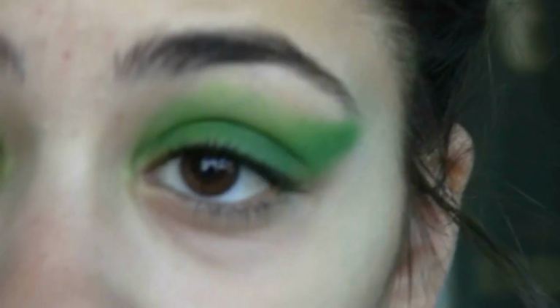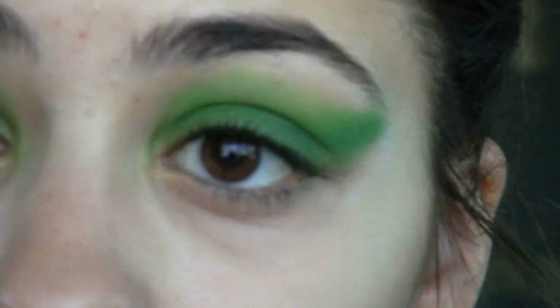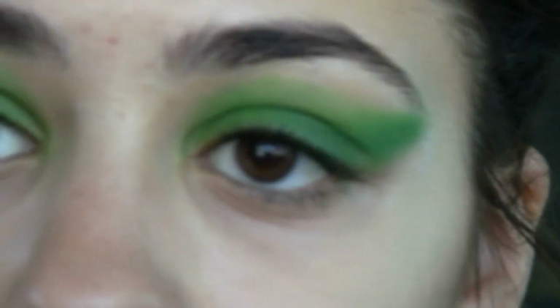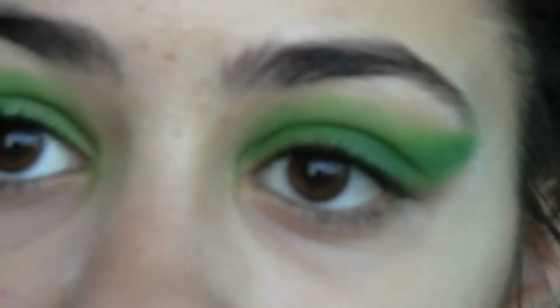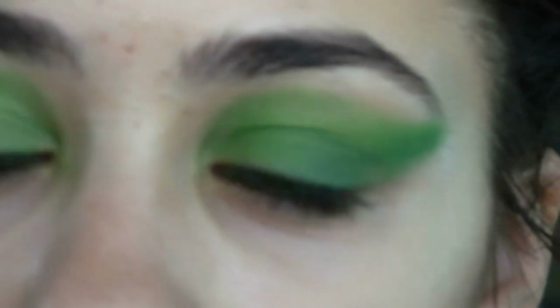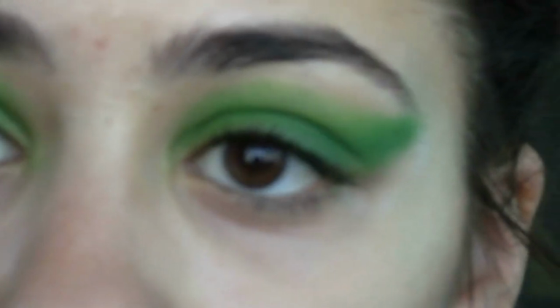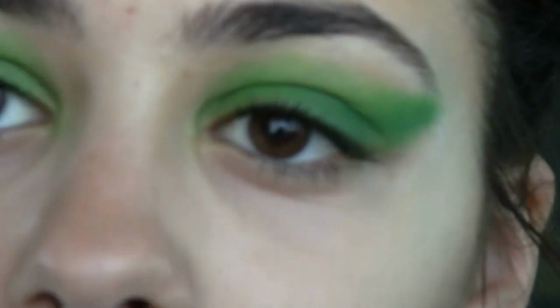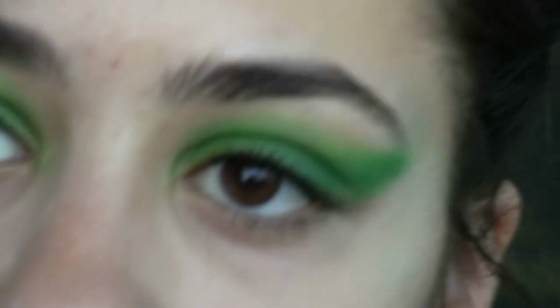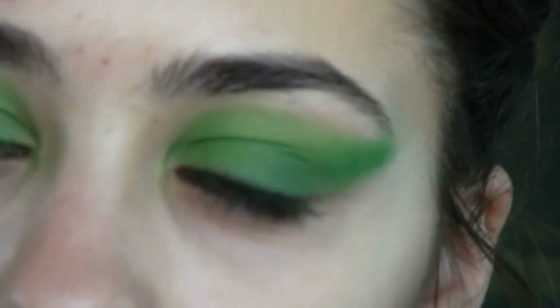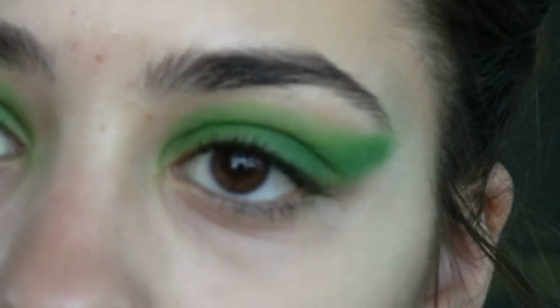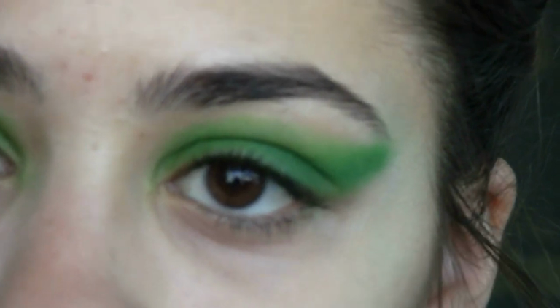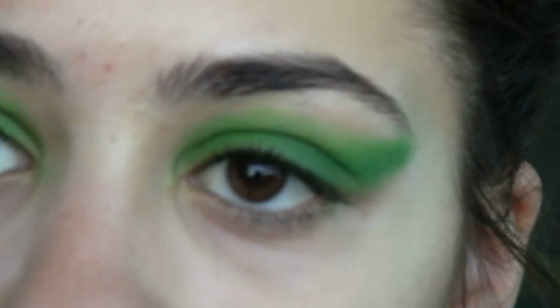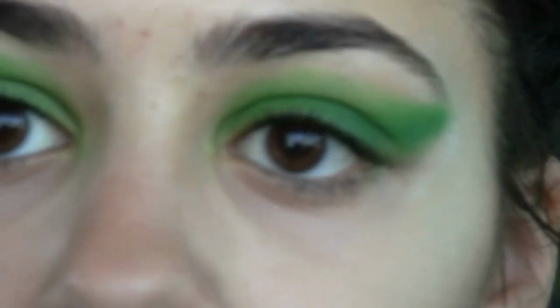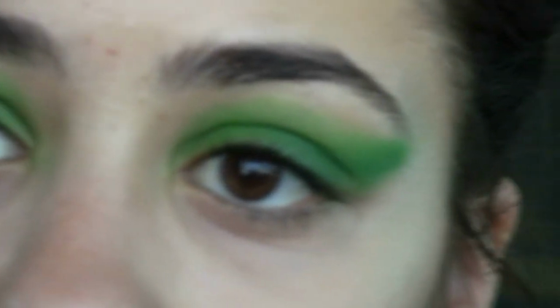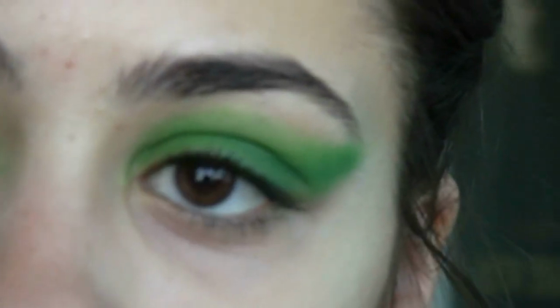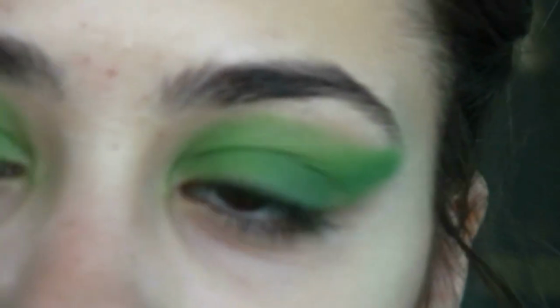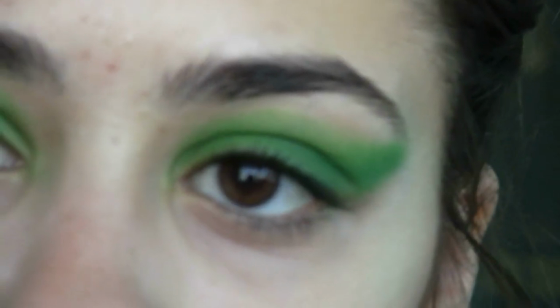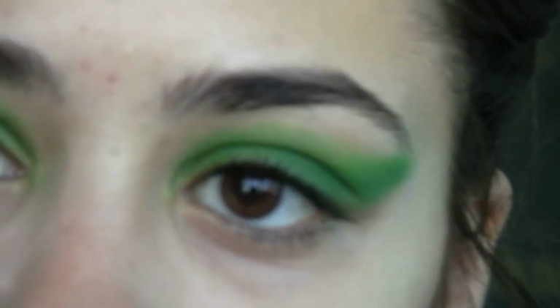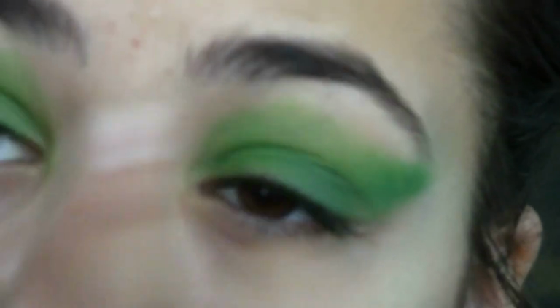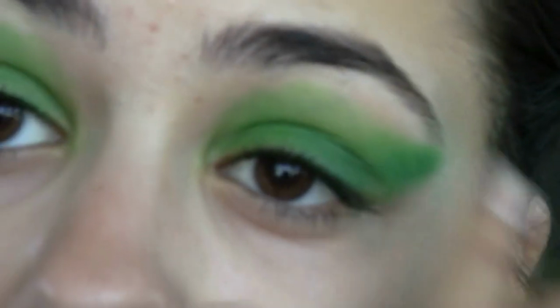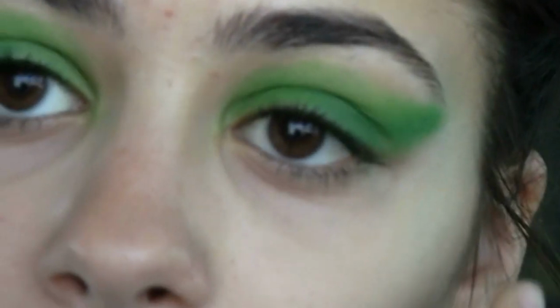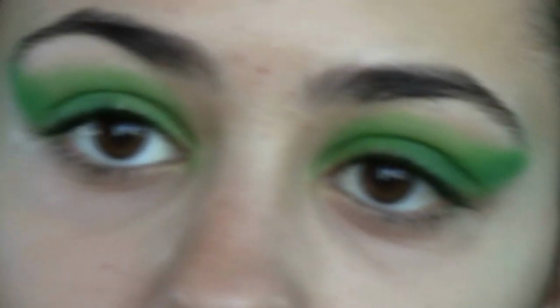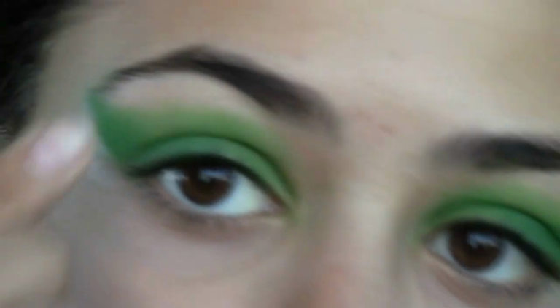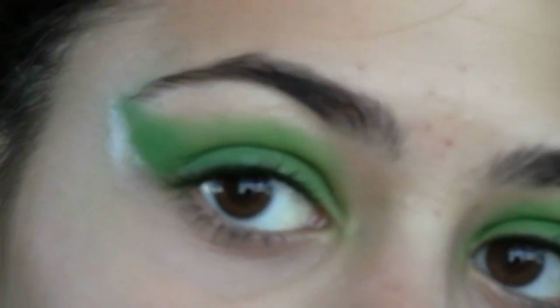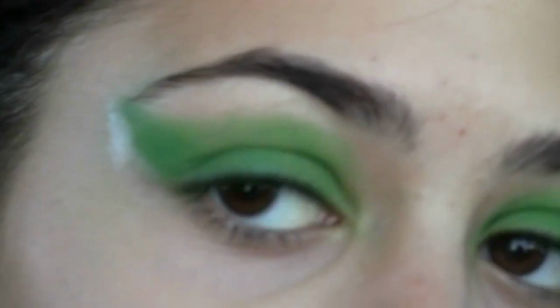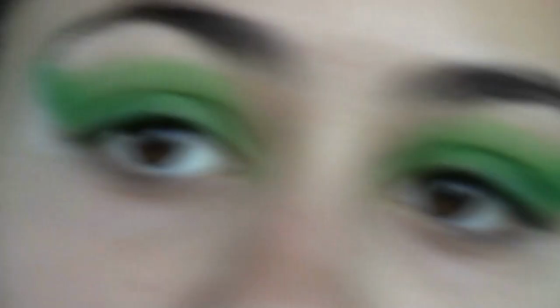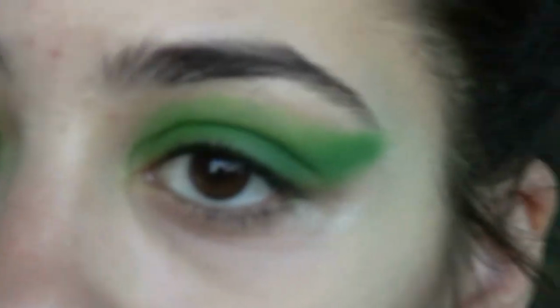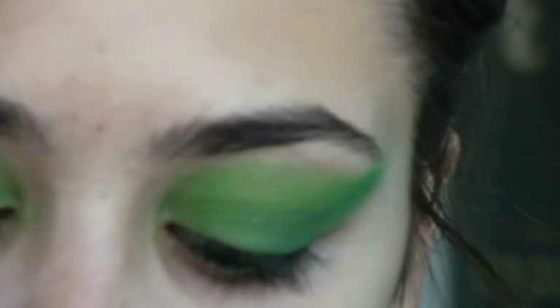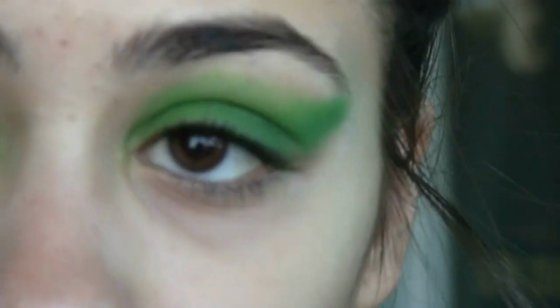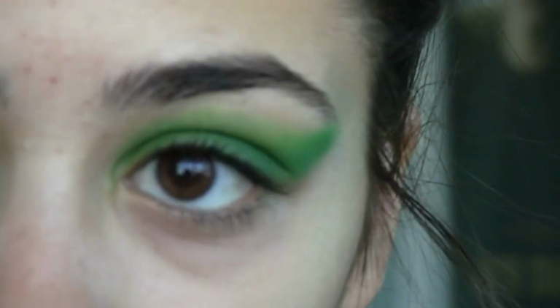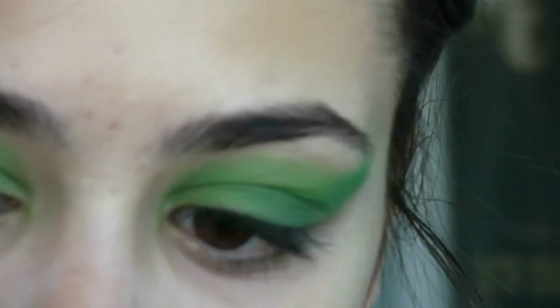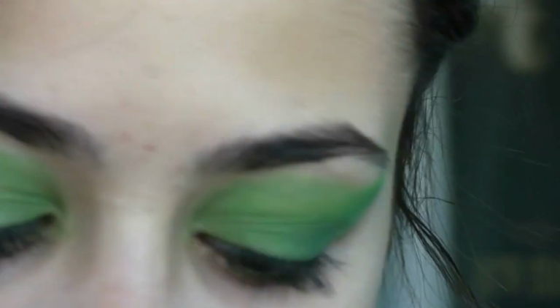So I went ahead and intensified the crease. You guys can see that I brought it a lot closer to the brow bone — that's what you want to do. You're just going to take and mix those two colors and kind of bring it closer and closer, and now we're just going to take the highlight.